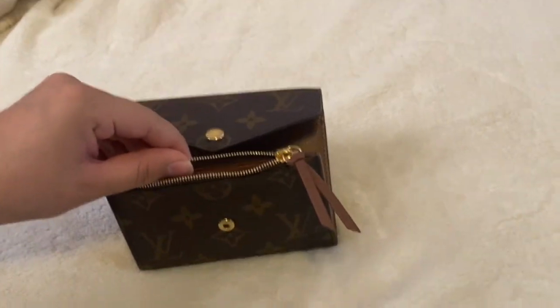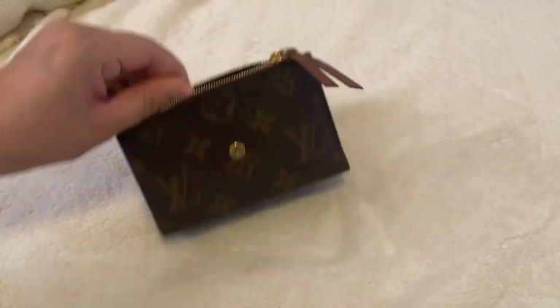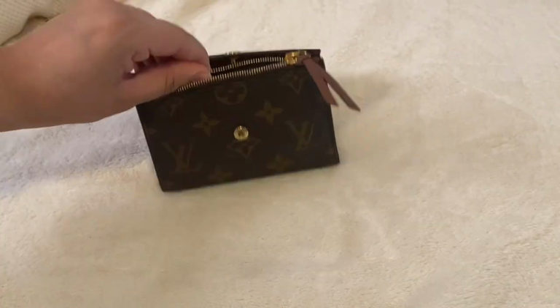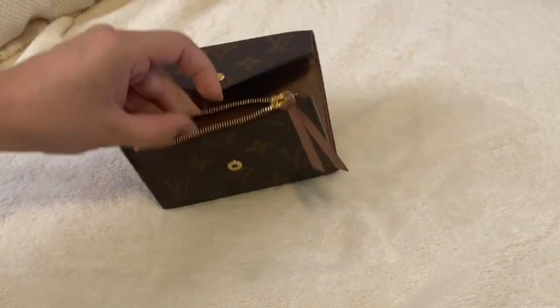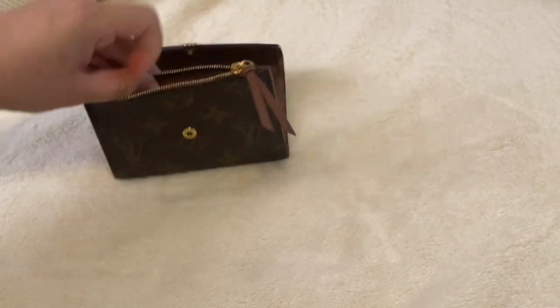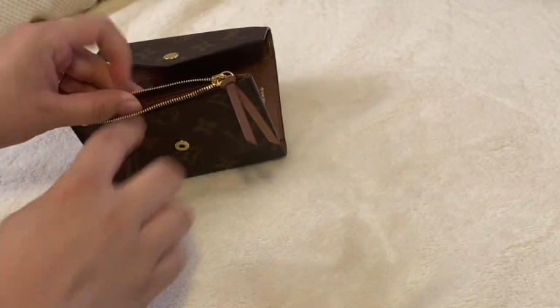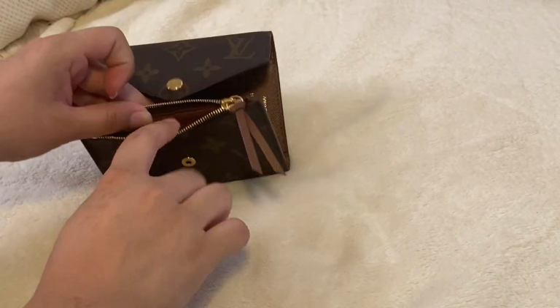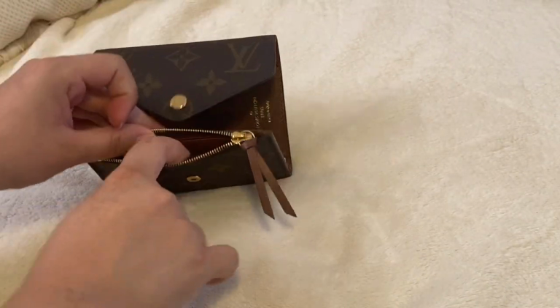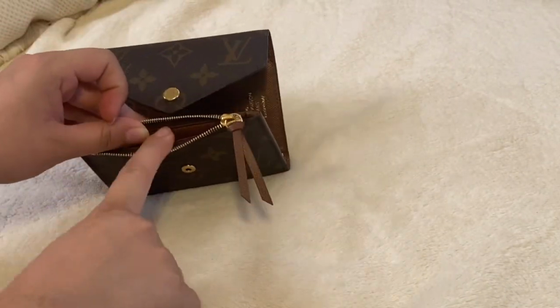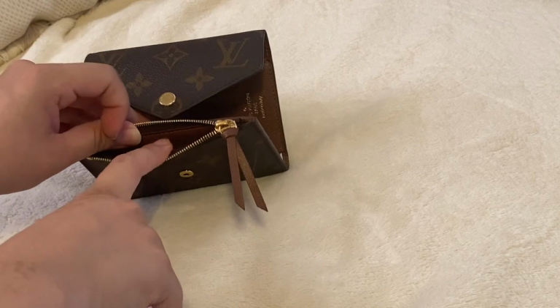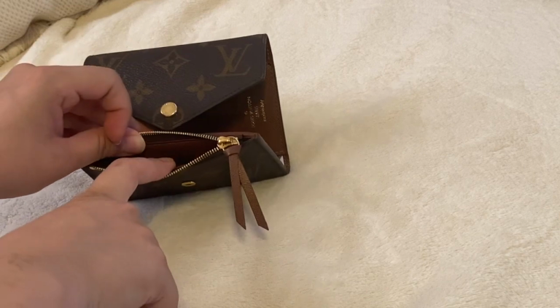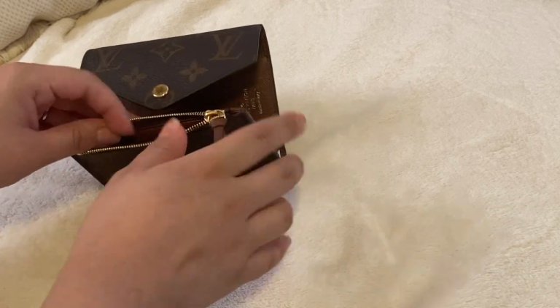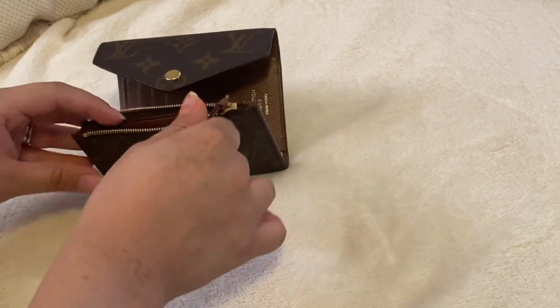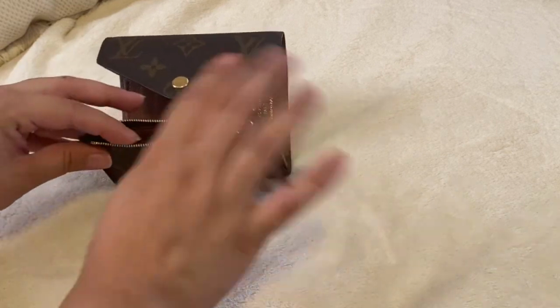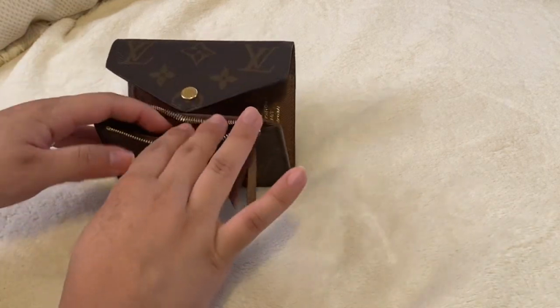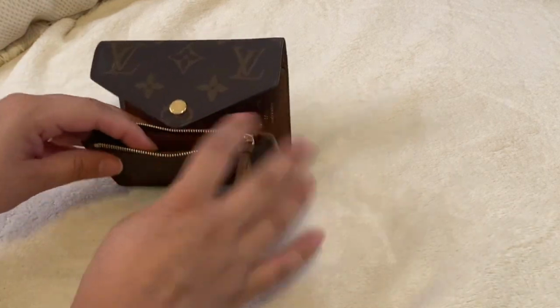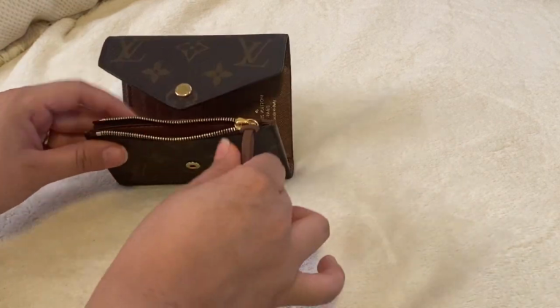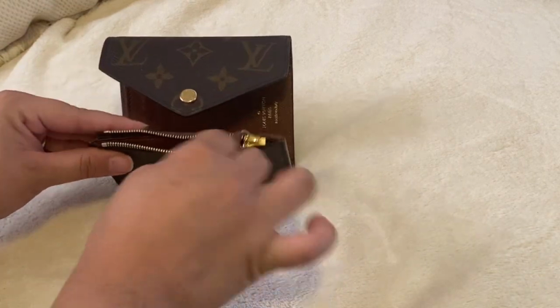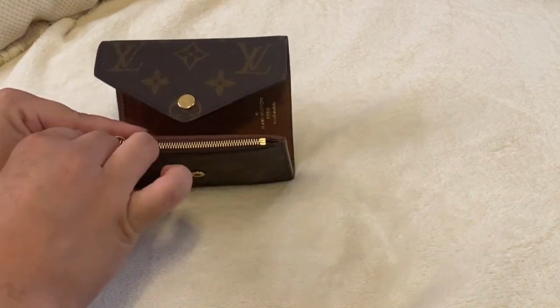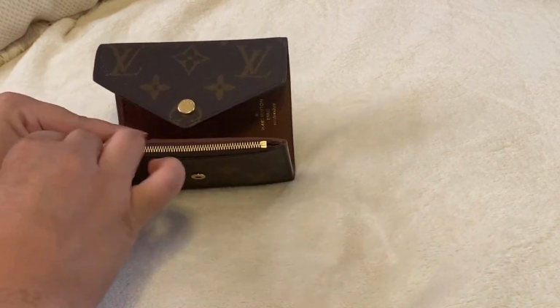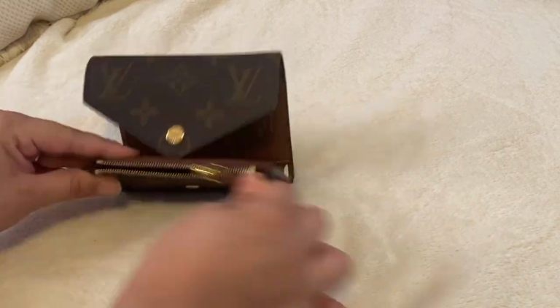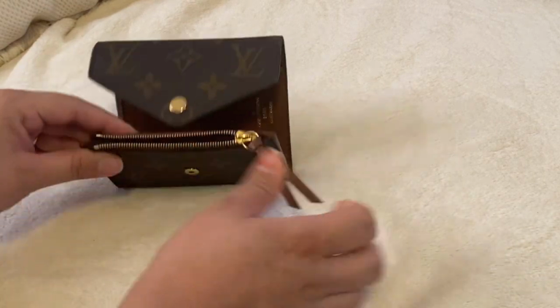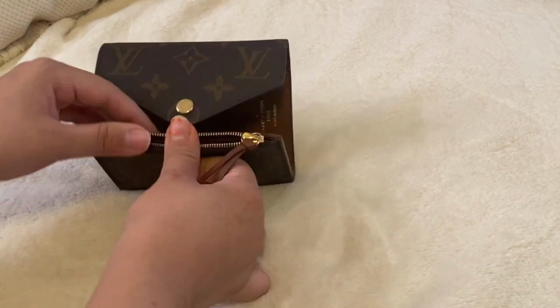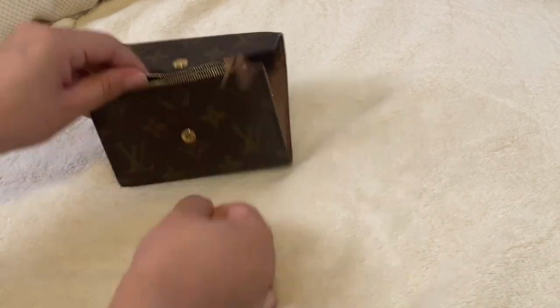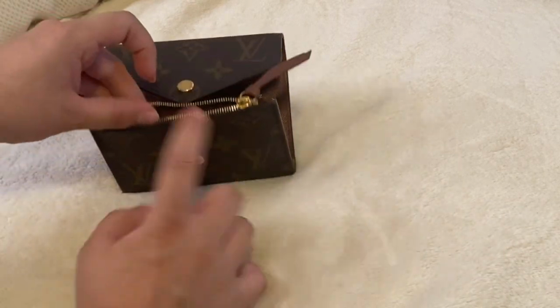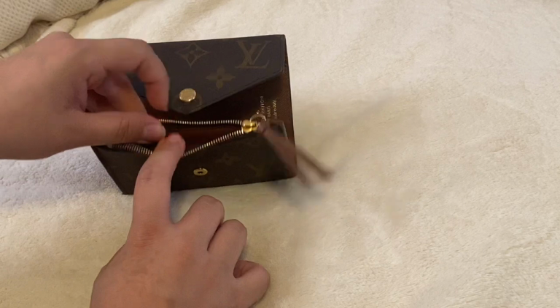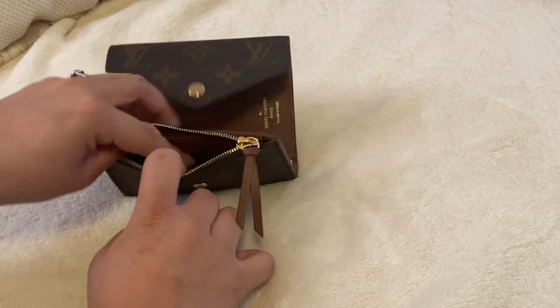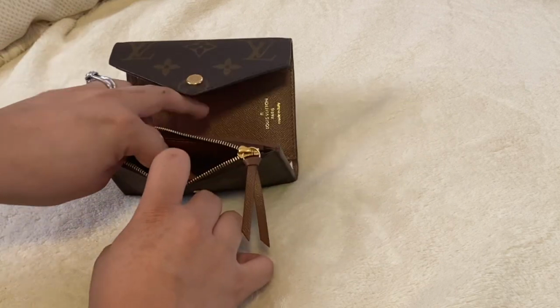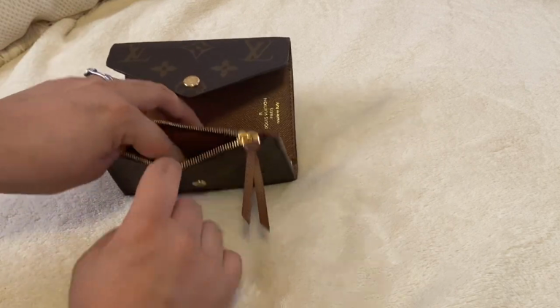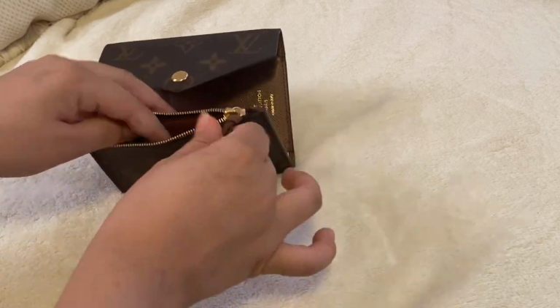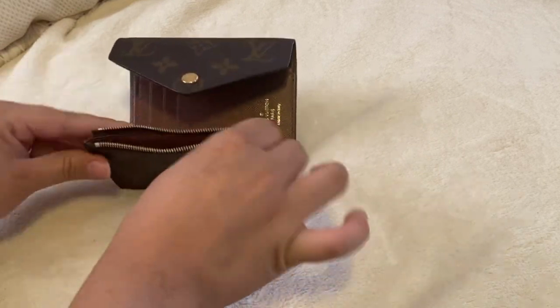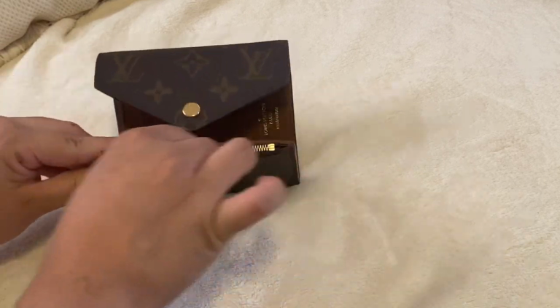You can also put some coins in the main pouch area, some cards, paper, more money. I was also thinking about putting some extra keys in here.